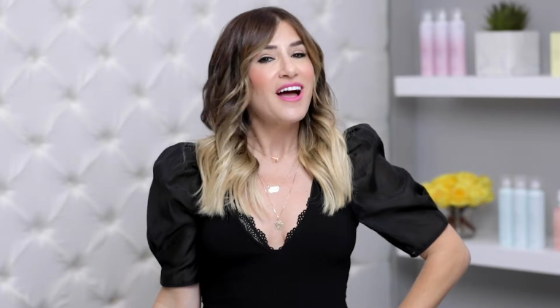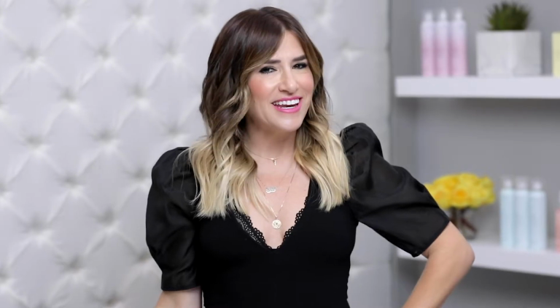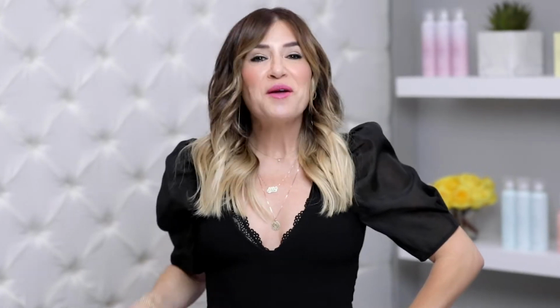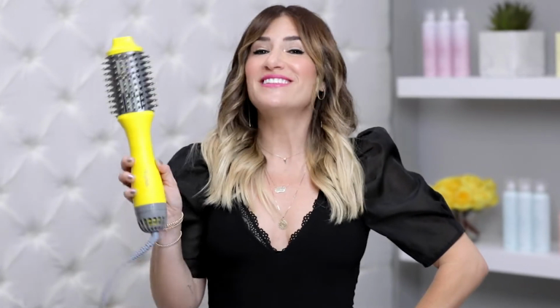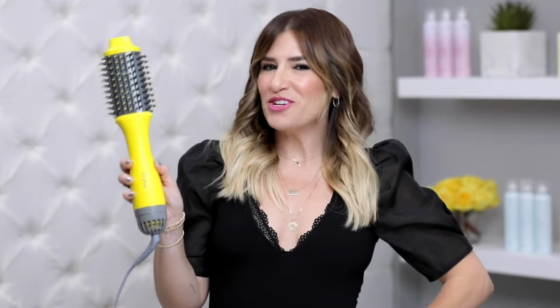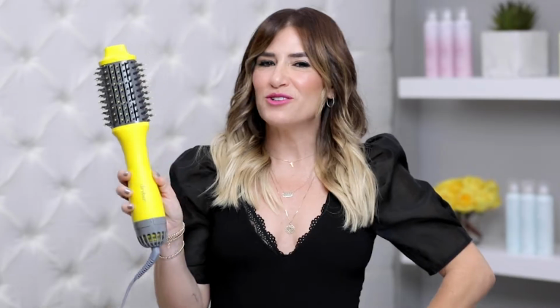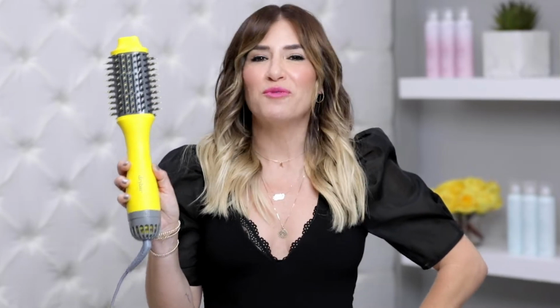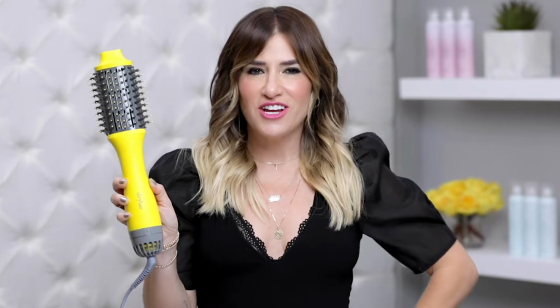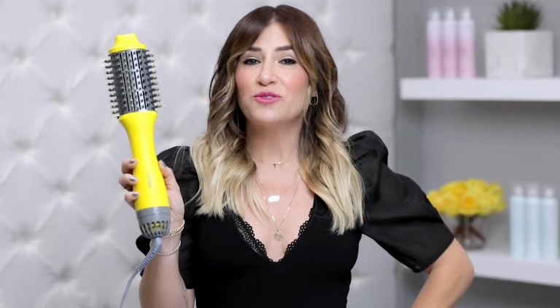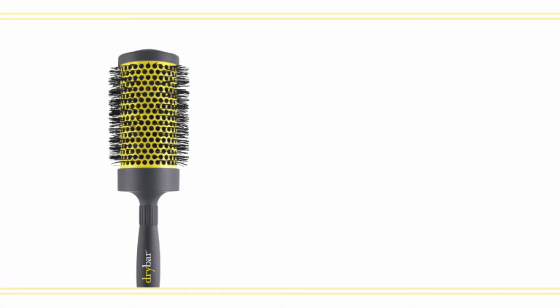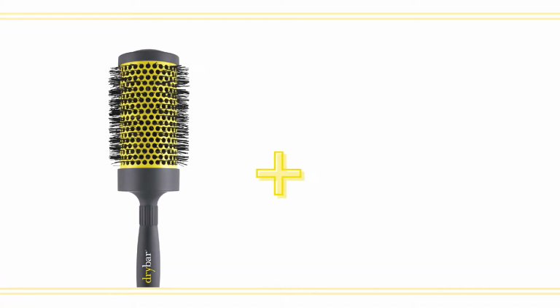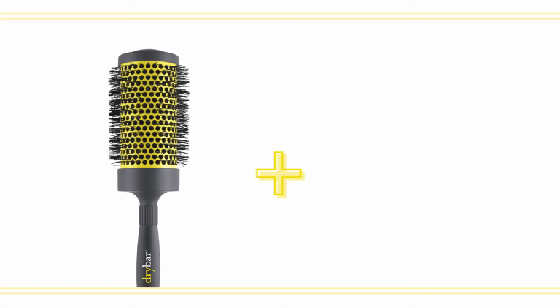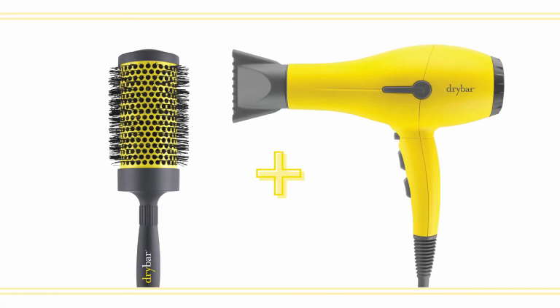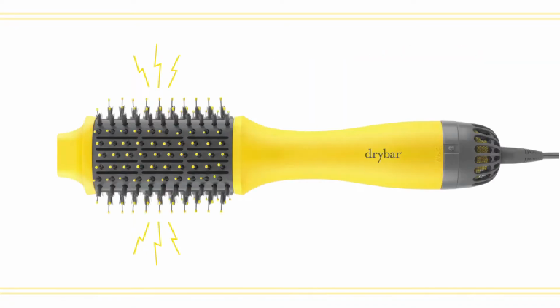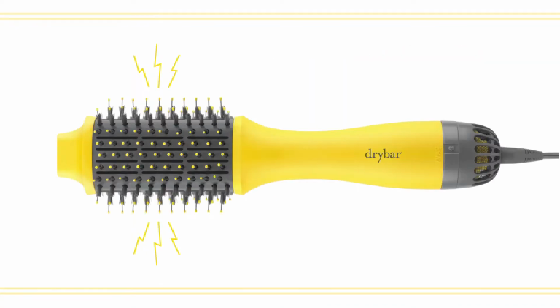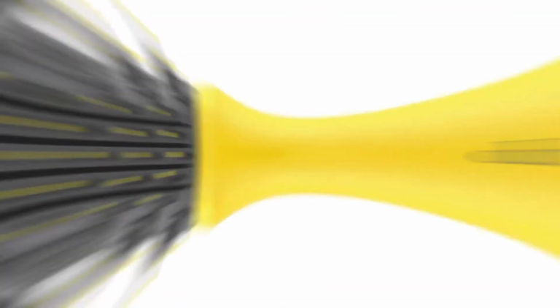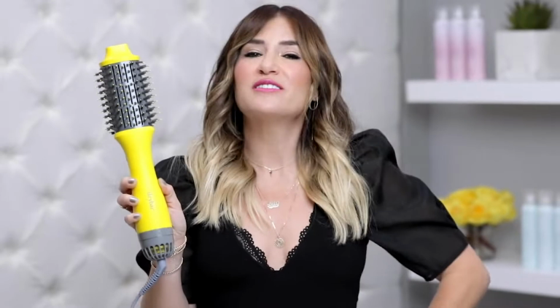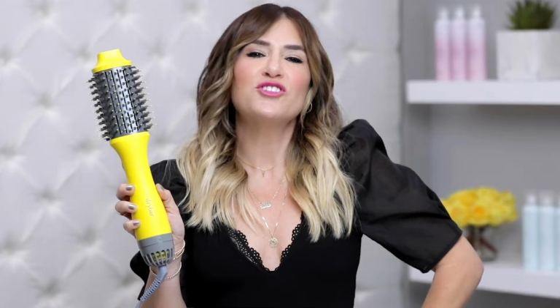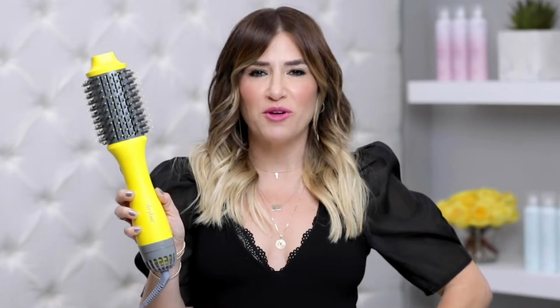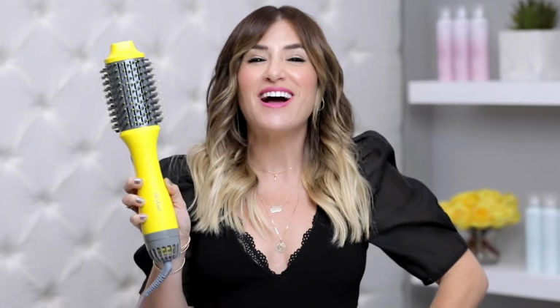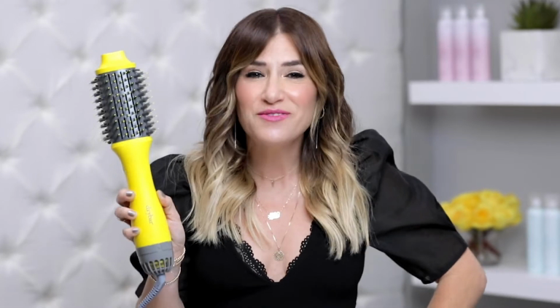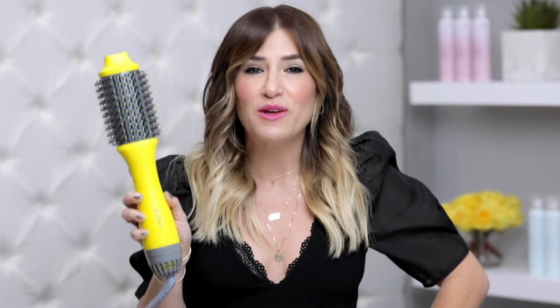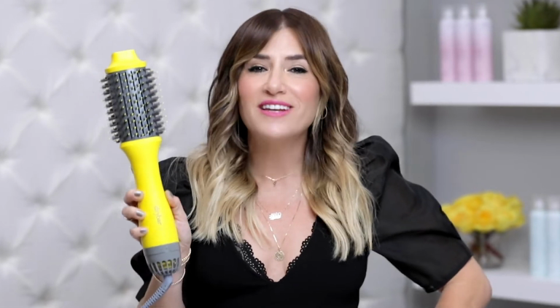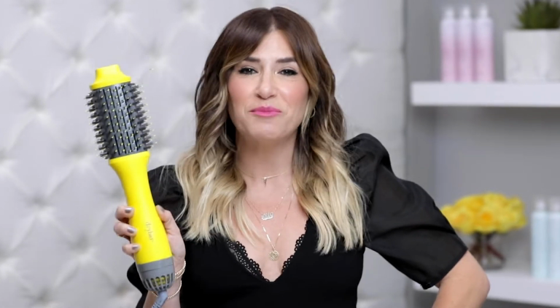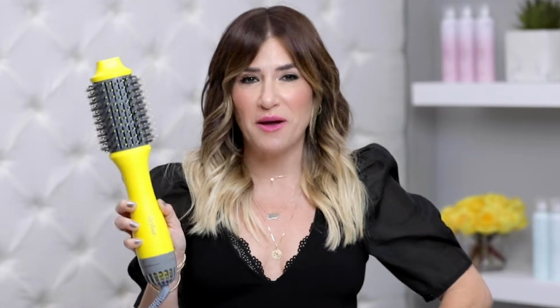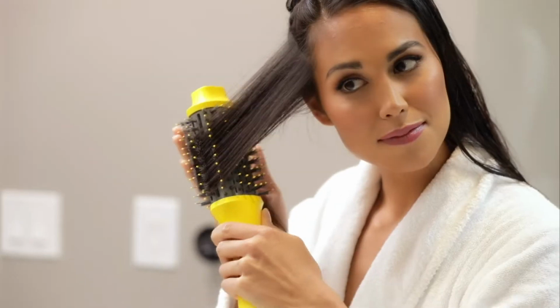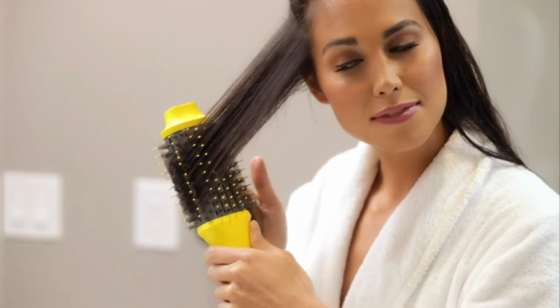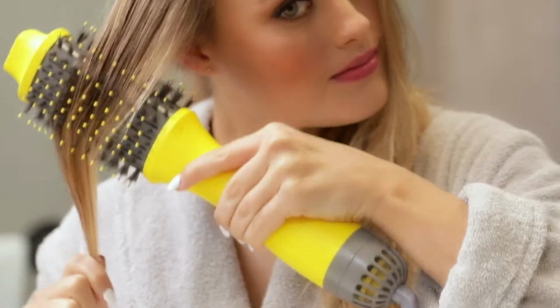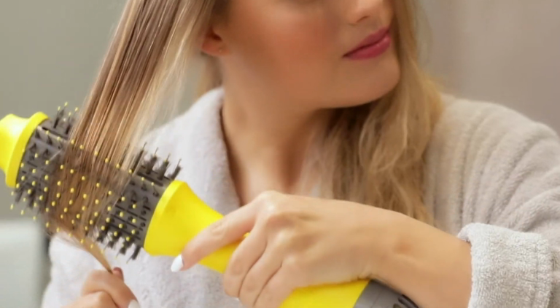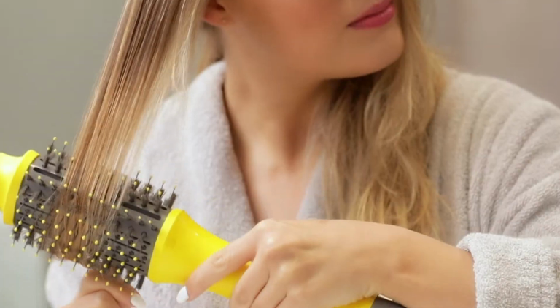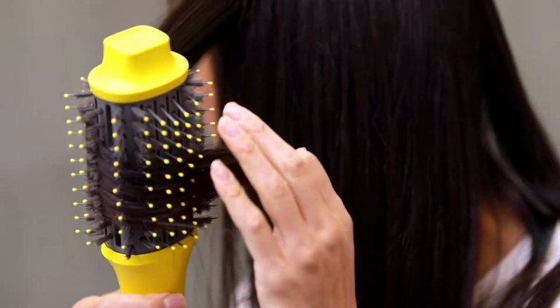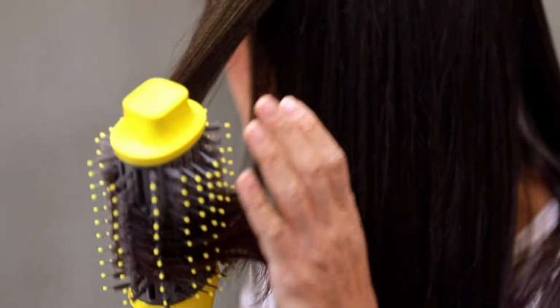Hi ladies, meet the DoubleShot Blow Dryer Brush. It's a round brush and a blow dryer in one, so you can create a smooth, shiny blowout with tons of volume in one simple step. Getting the perfect blowout at home has never been easier.